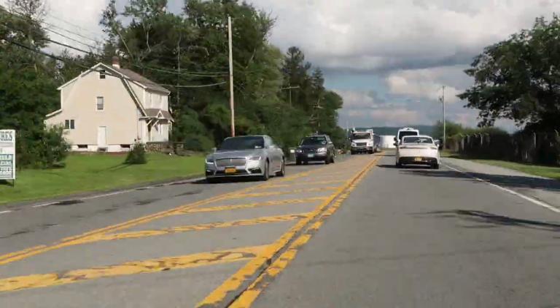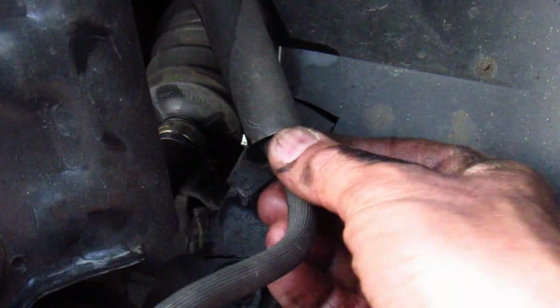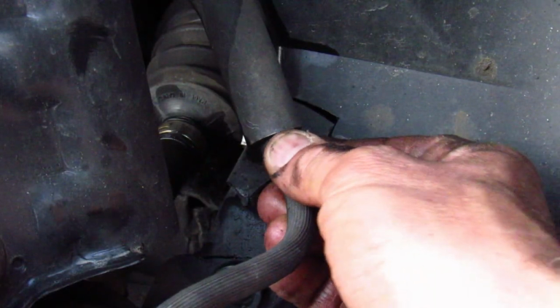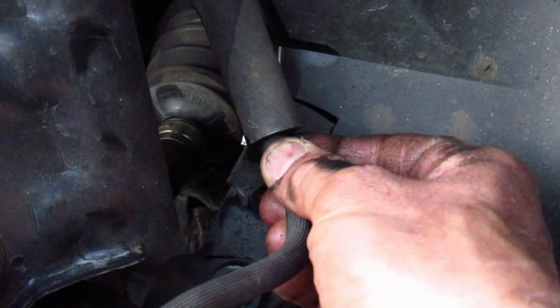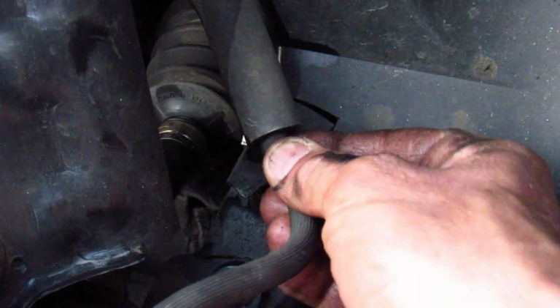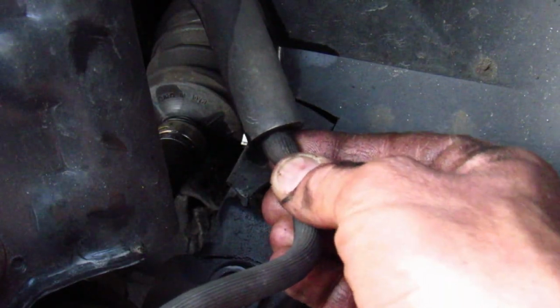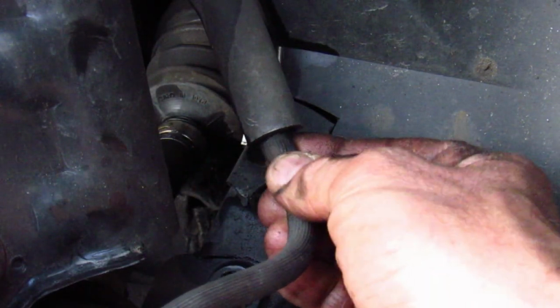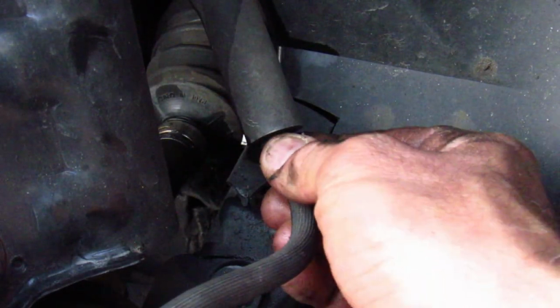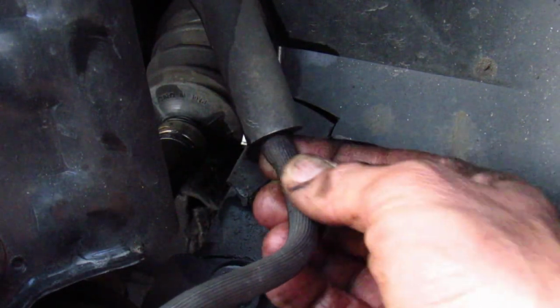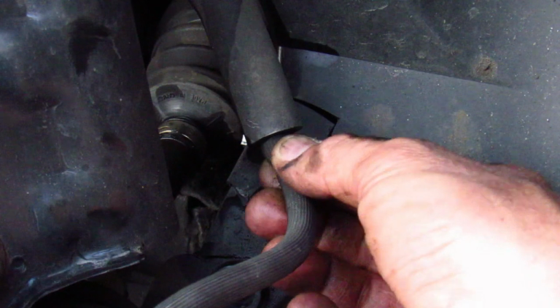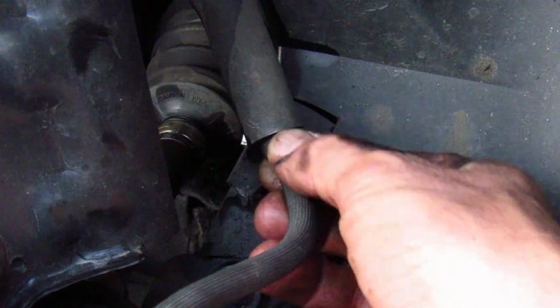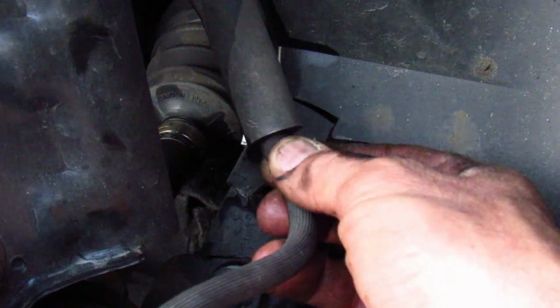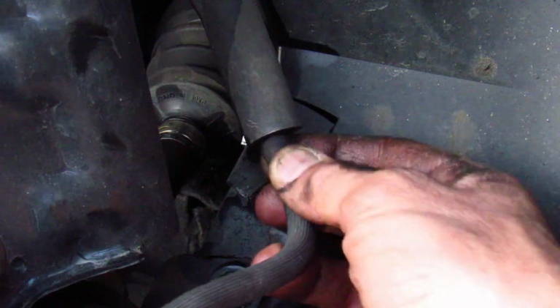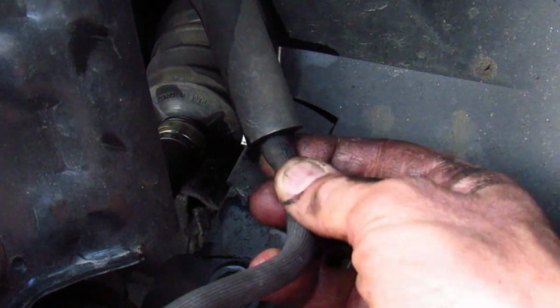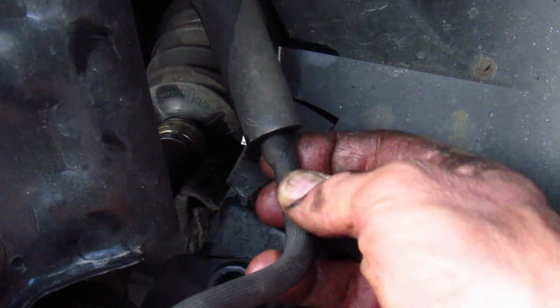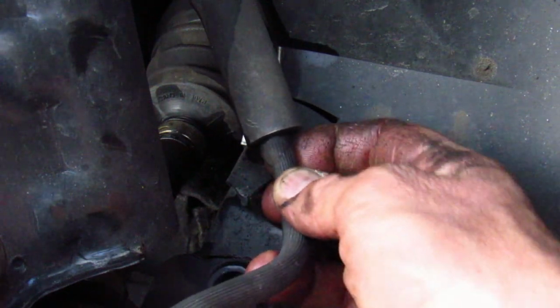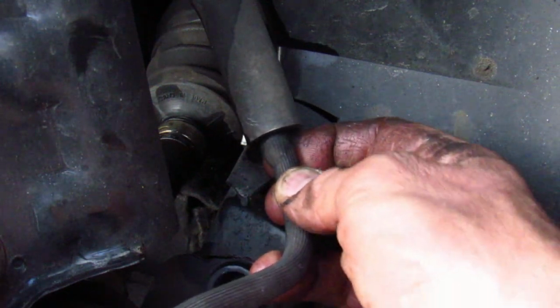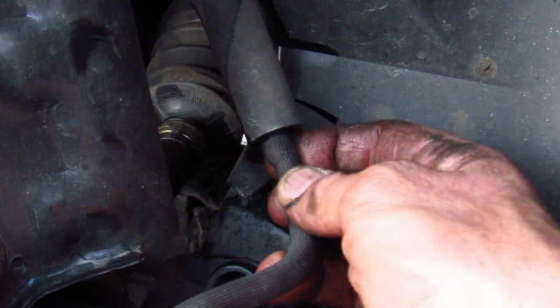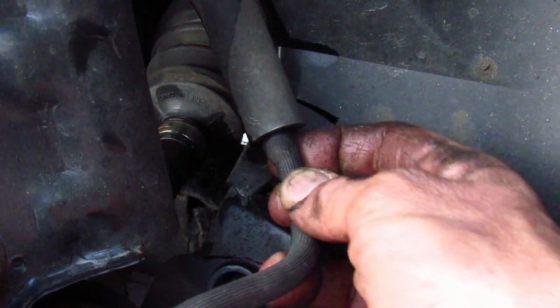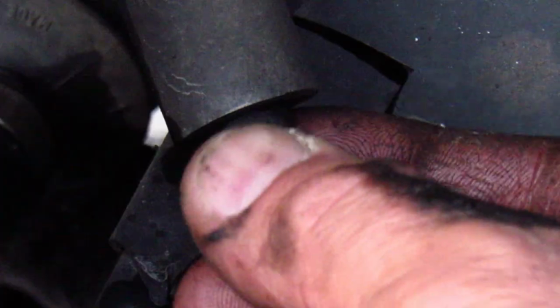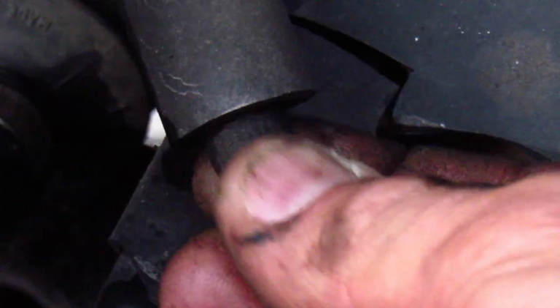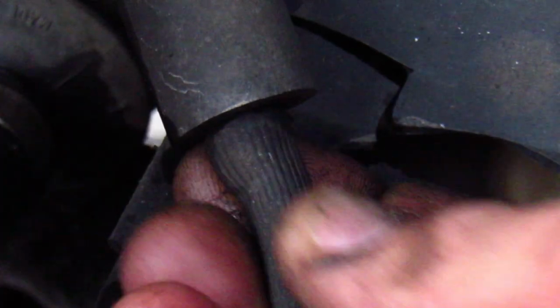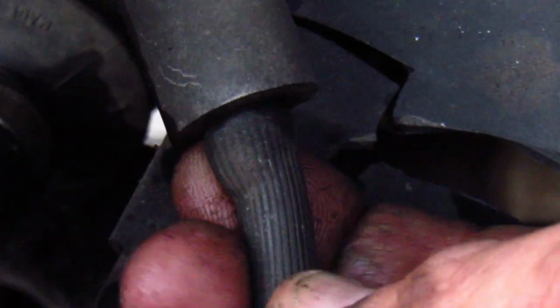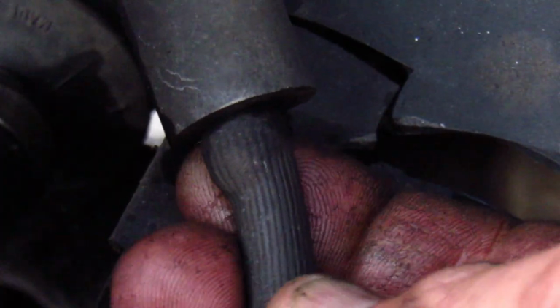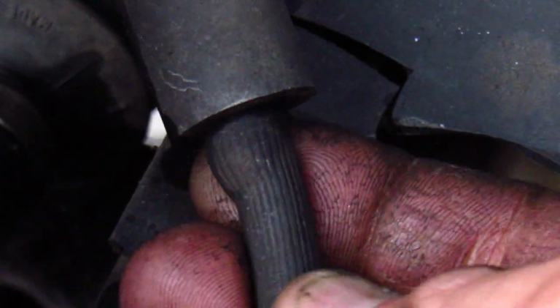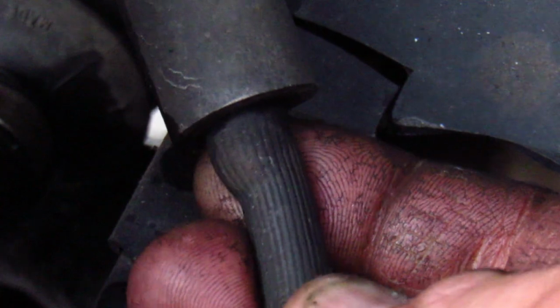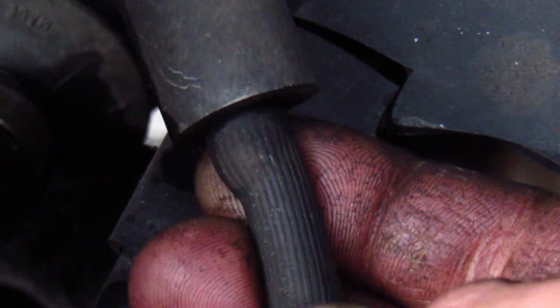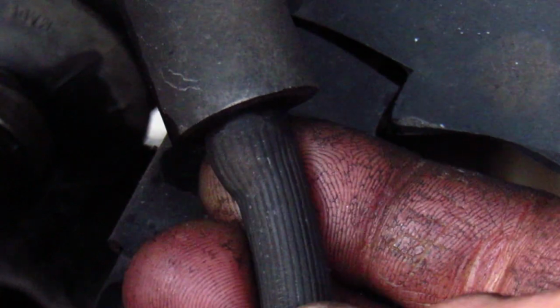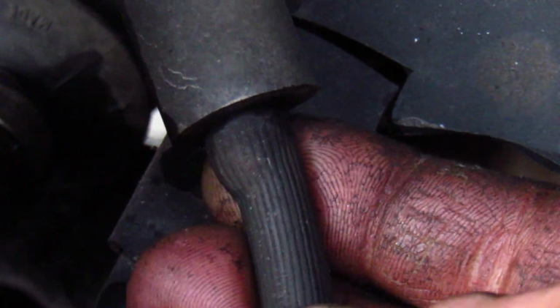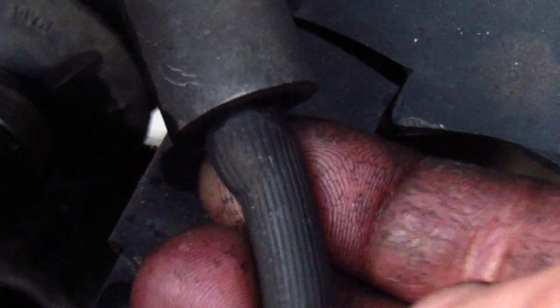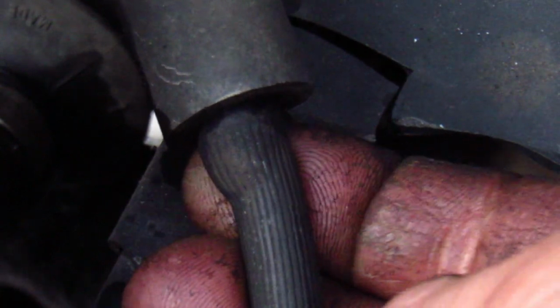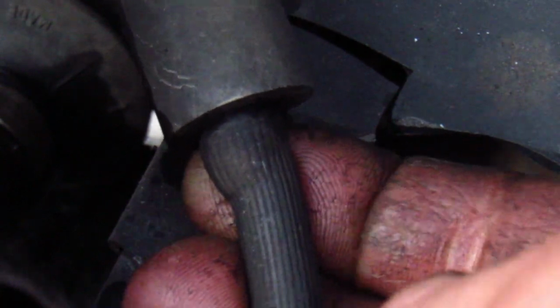There's a big bubble in my front brake hose. See that? I'll get a little closer for you. That can be a big problem, so I'm going to replace this hose.